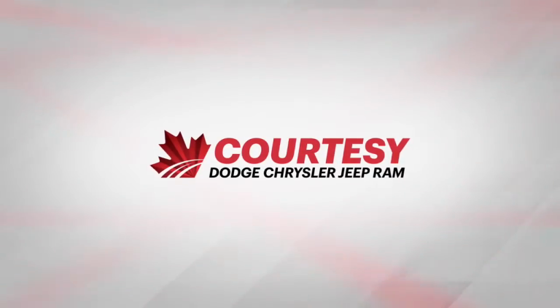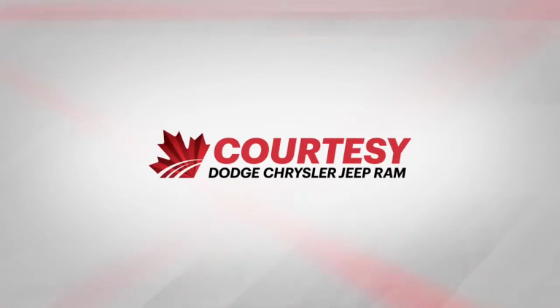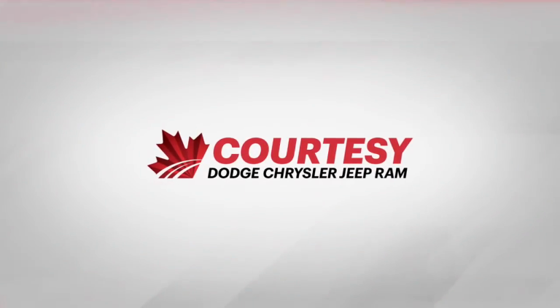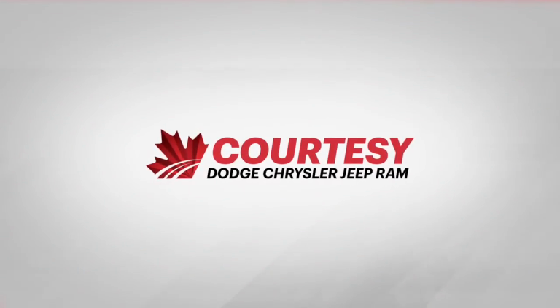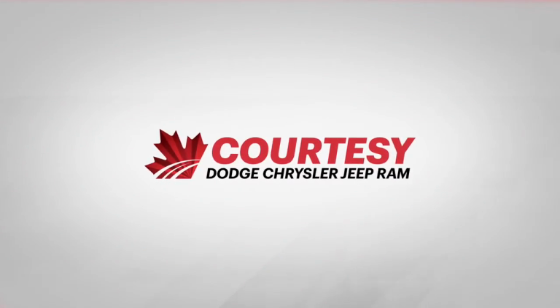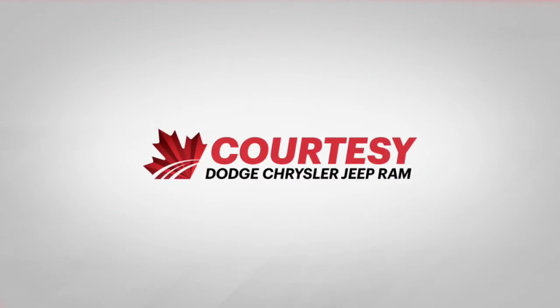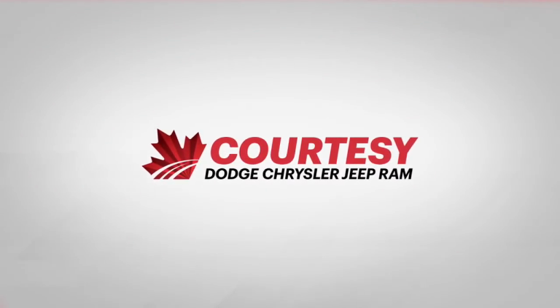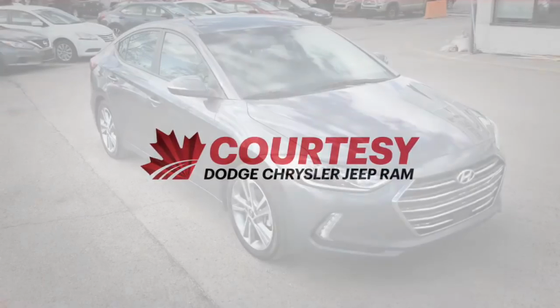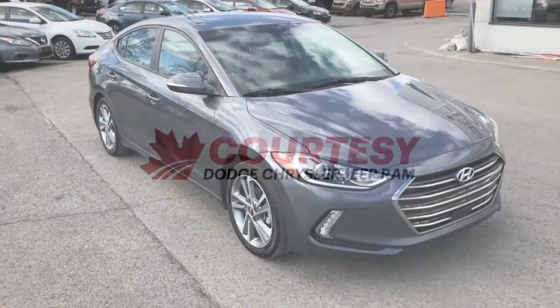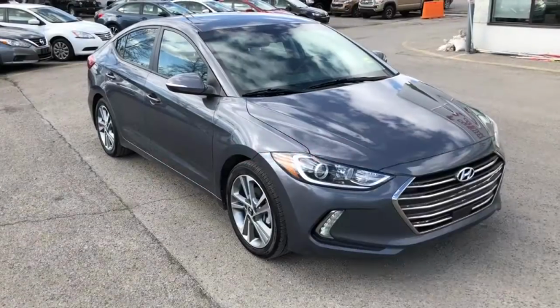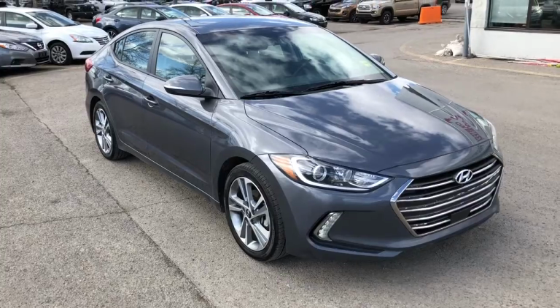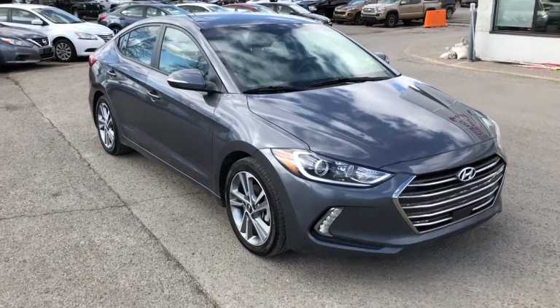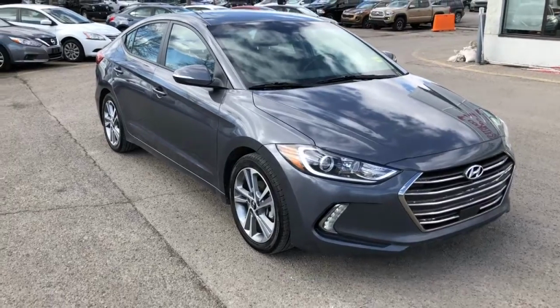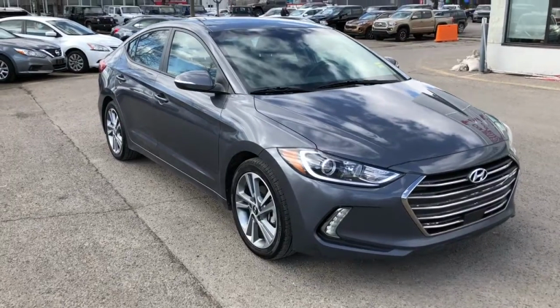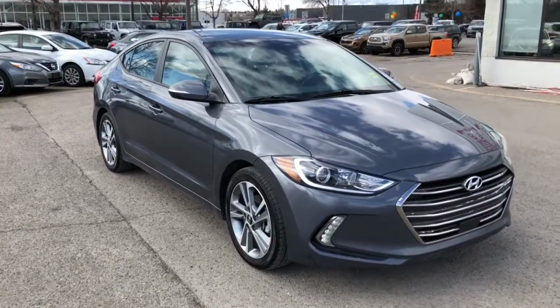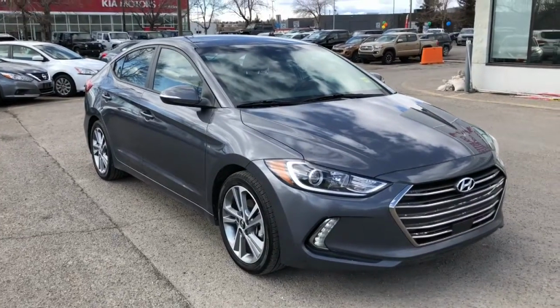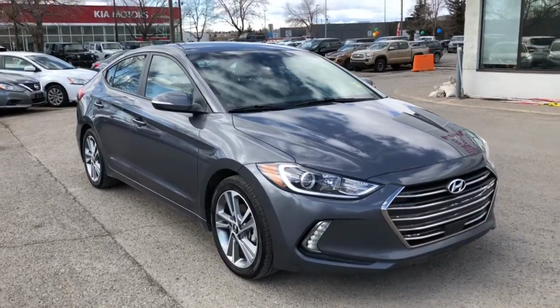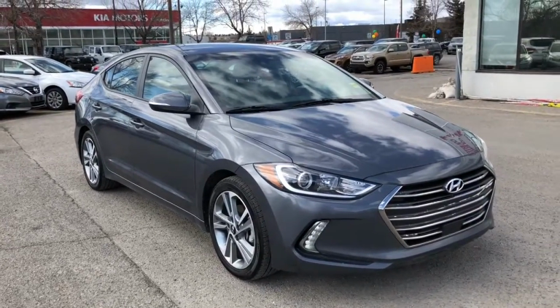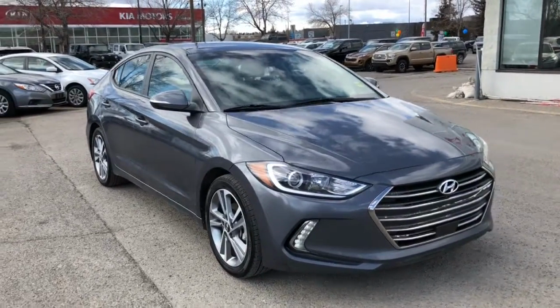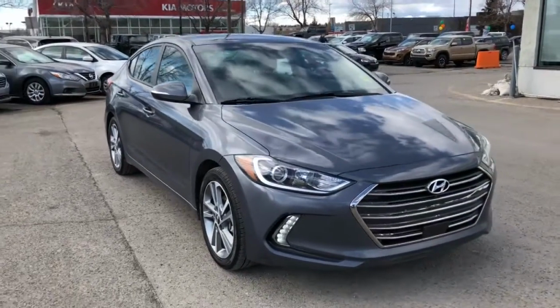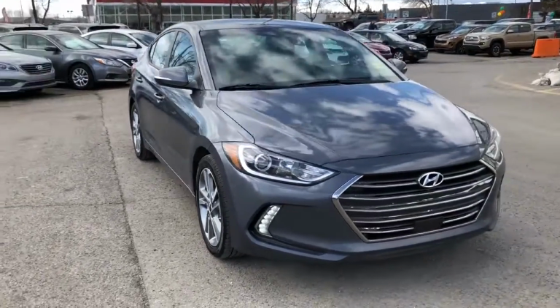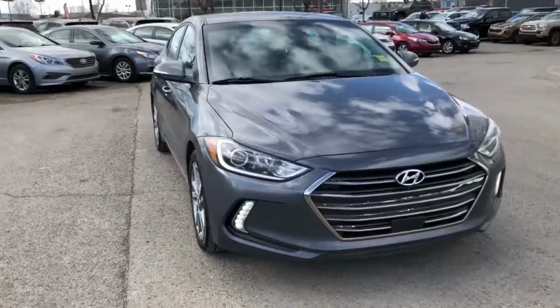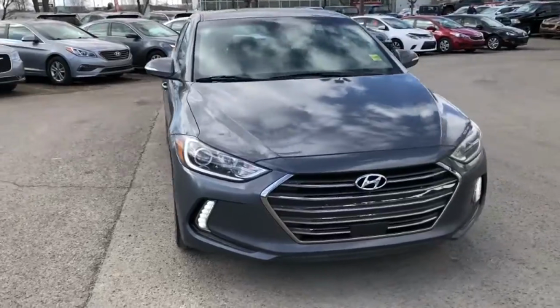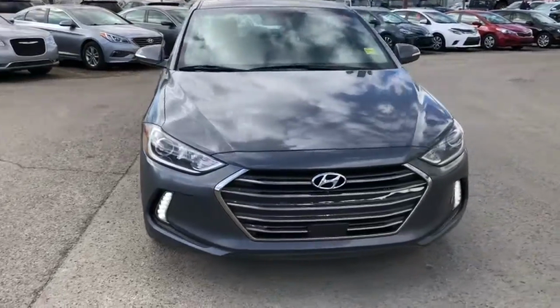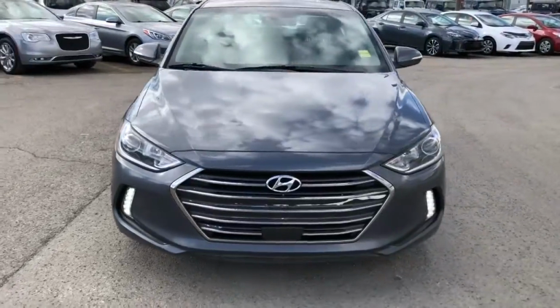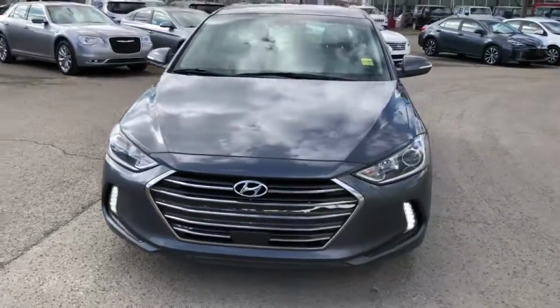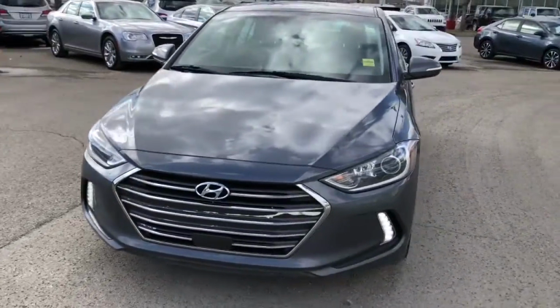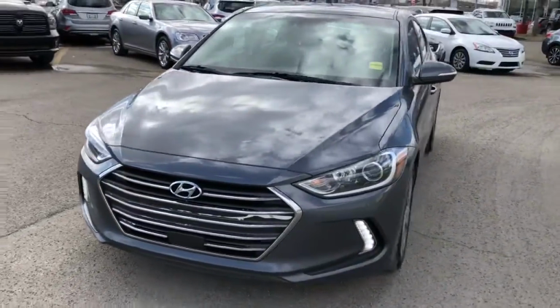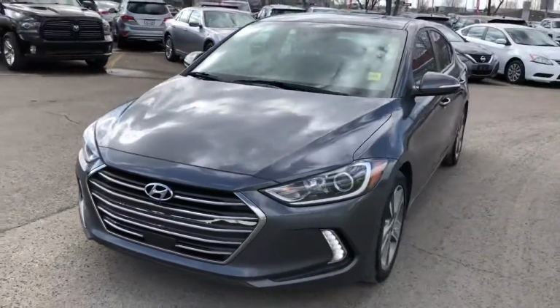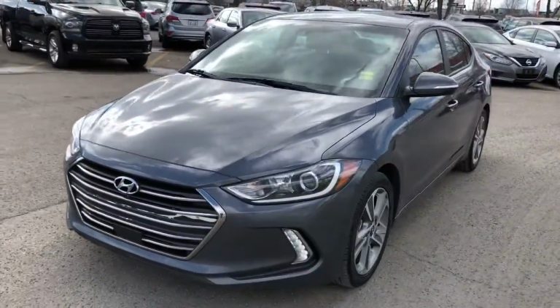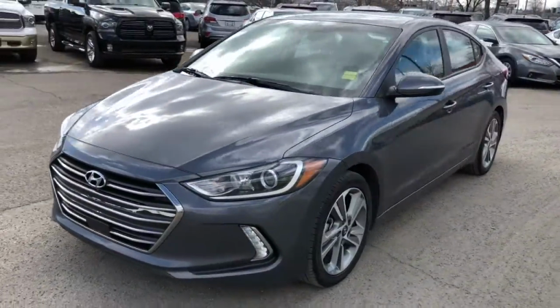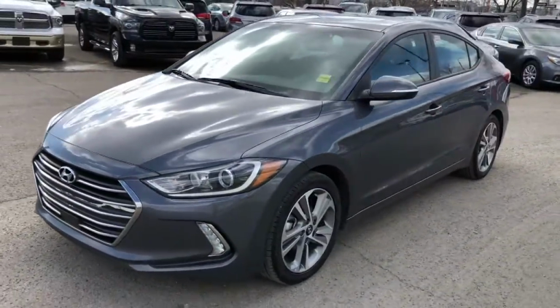Hey everyone, Tyson from Courtesy Chrysler here. Today I'm going to show you guys a used 2018 Hyundai Elantra. This great commuter vehicle has a 2-liter 4-cylinder engine, front-wheel drive, and a 6-speed automatic transmission.